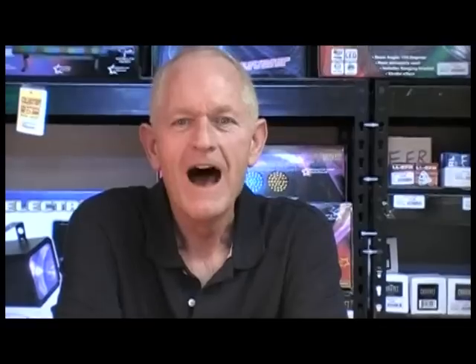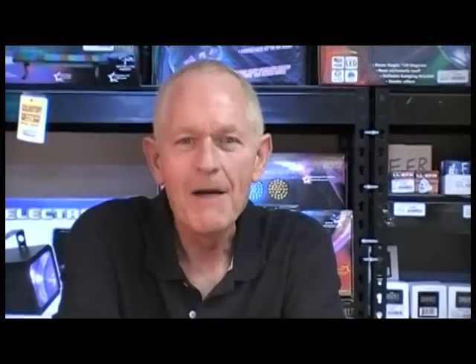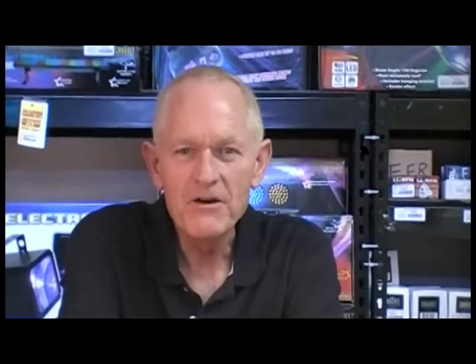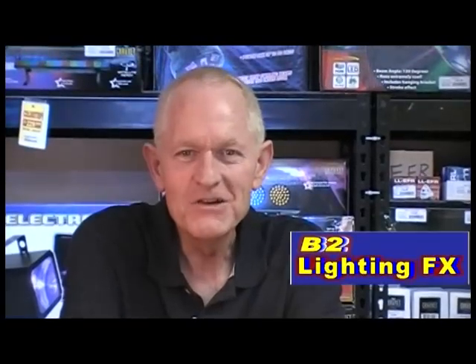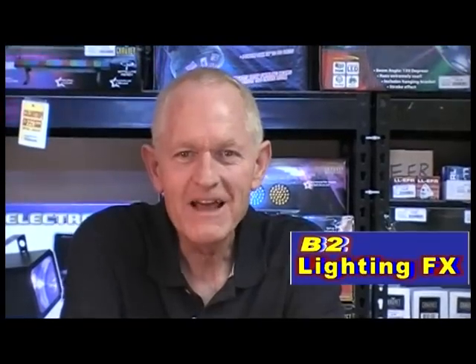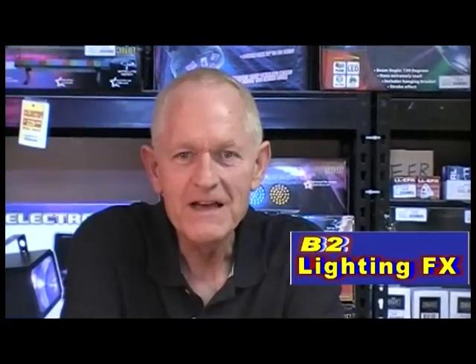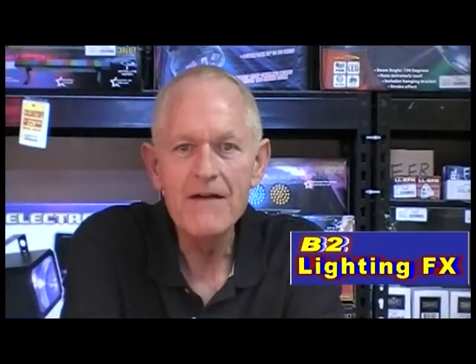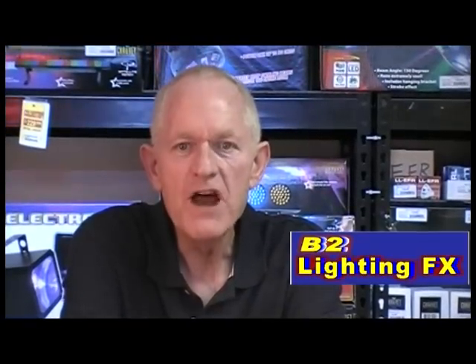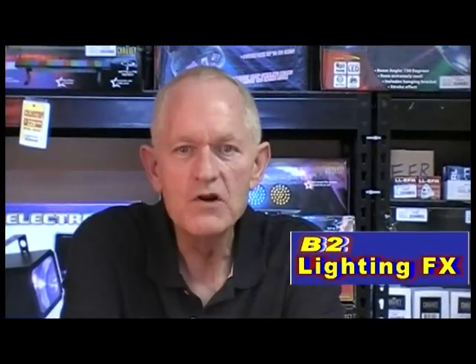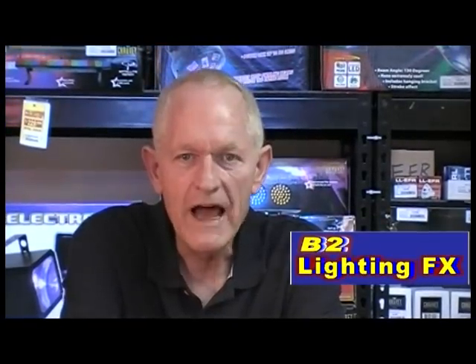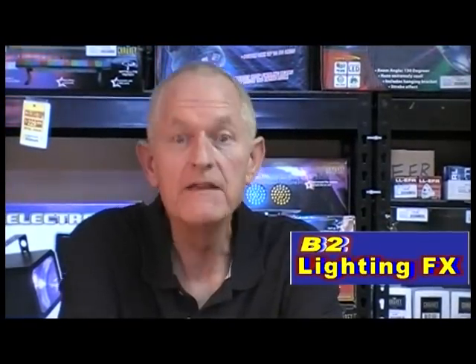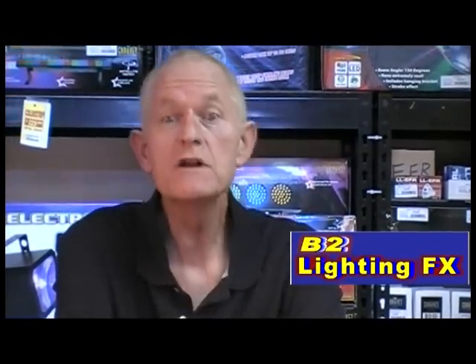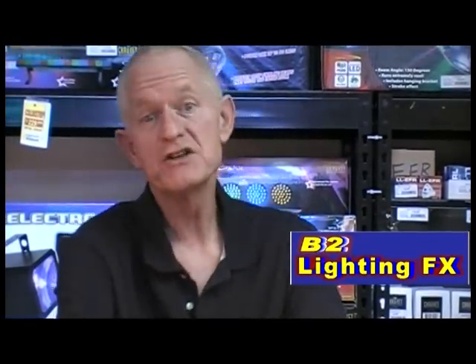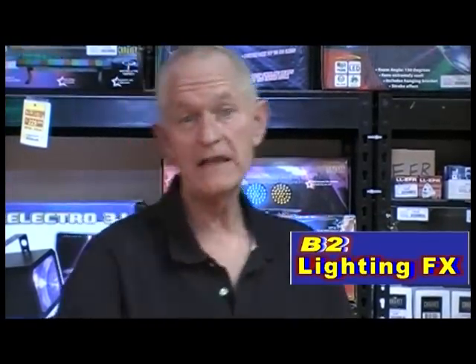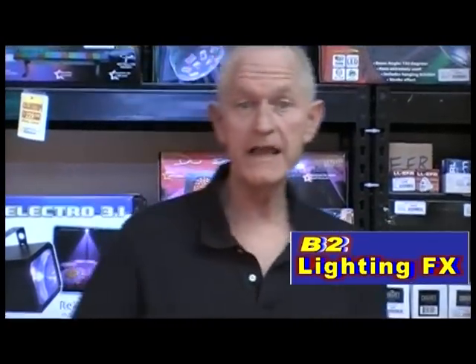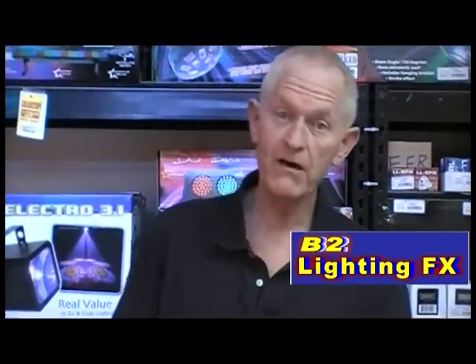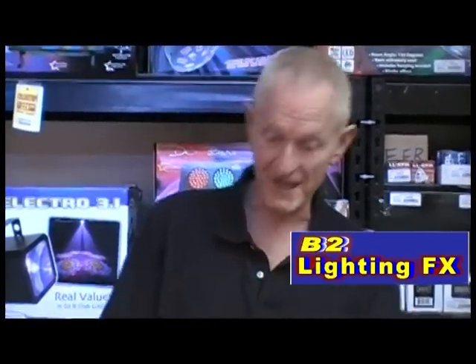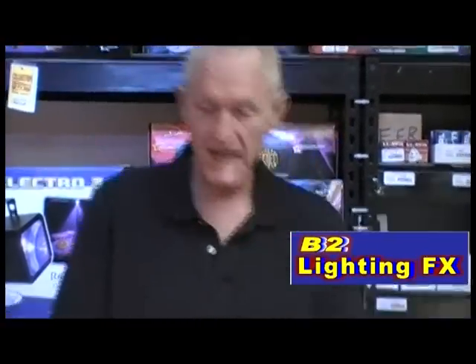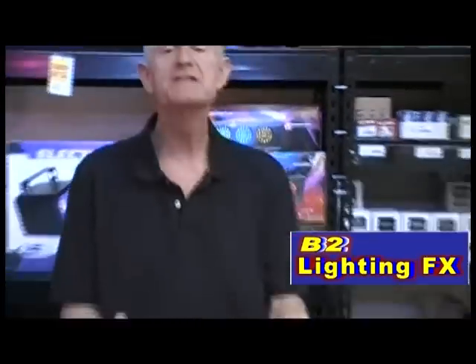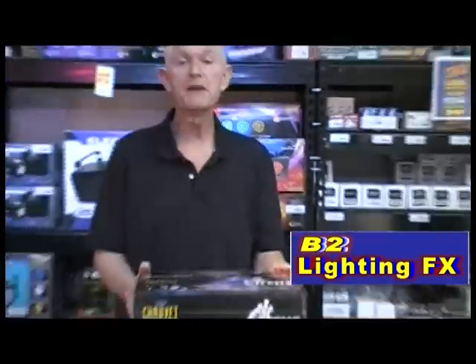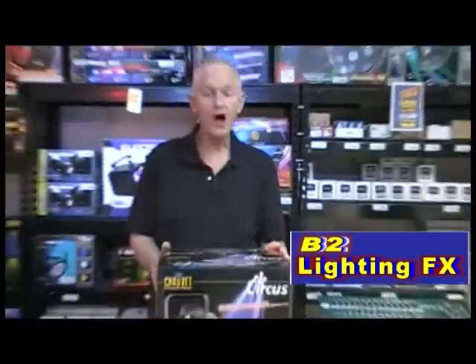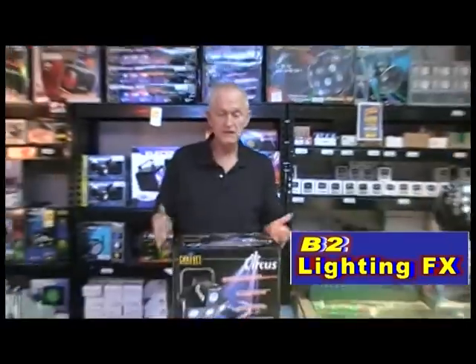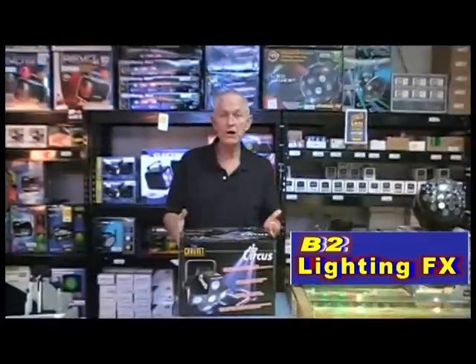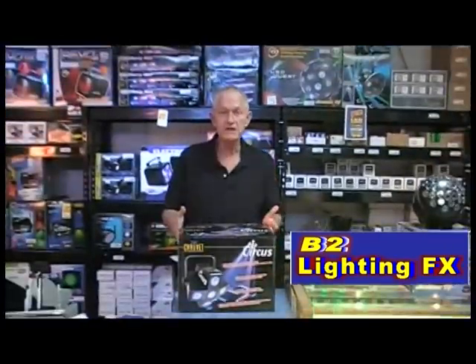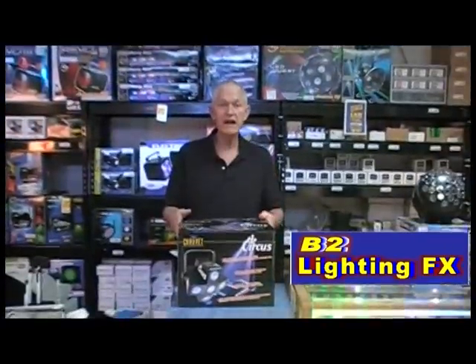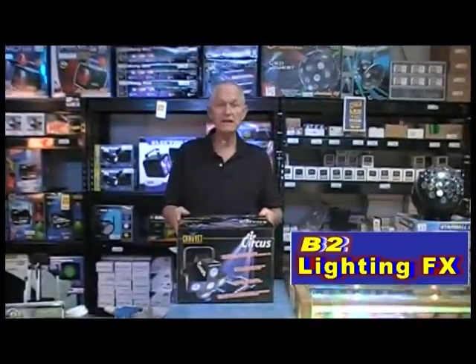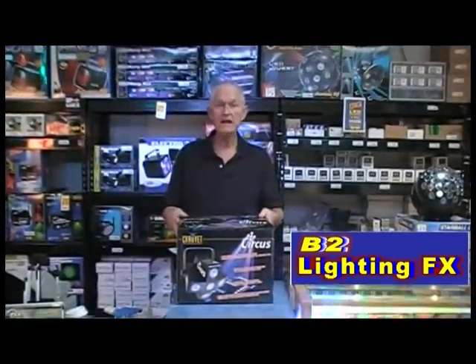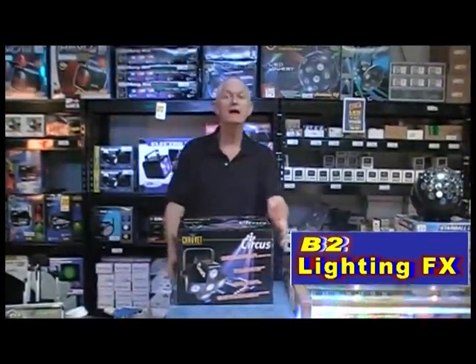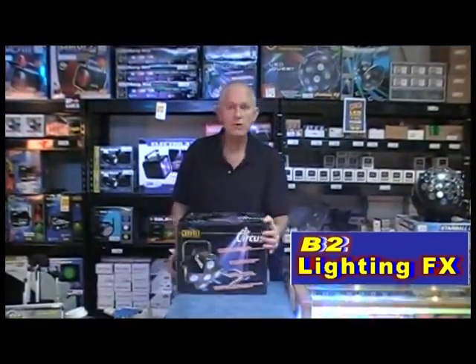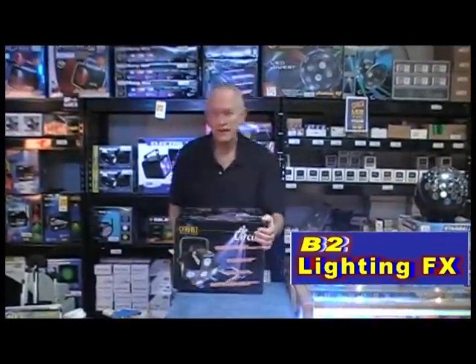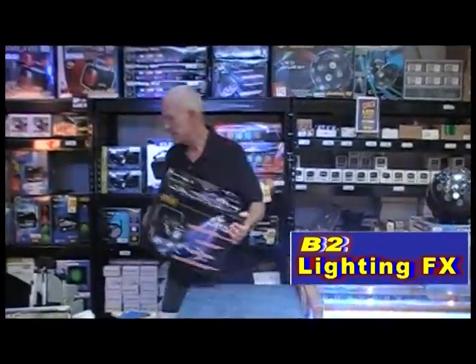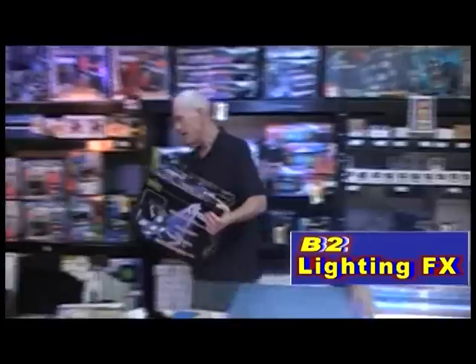Hi, I'm Mike of B2 Lighting Effects. I have another new light, and this one is by Chauvet Lighting. It's simply called Circus. It's an LED light. Let's go check this thing out.